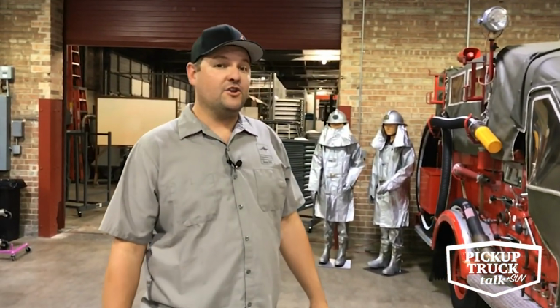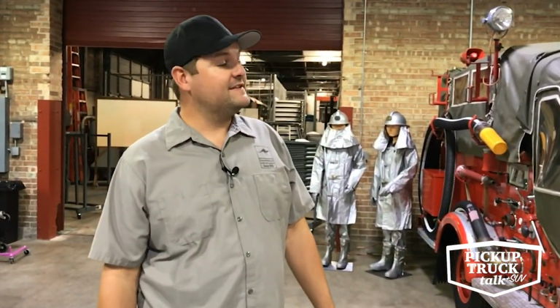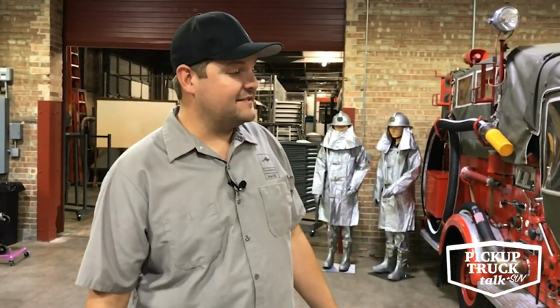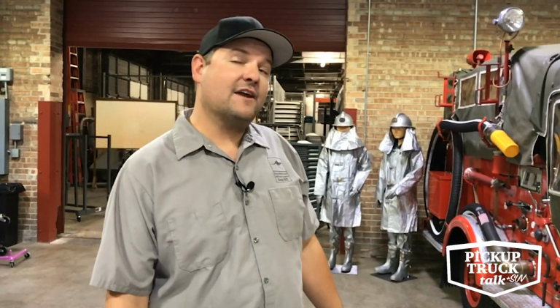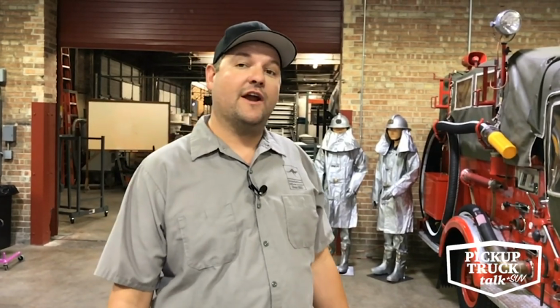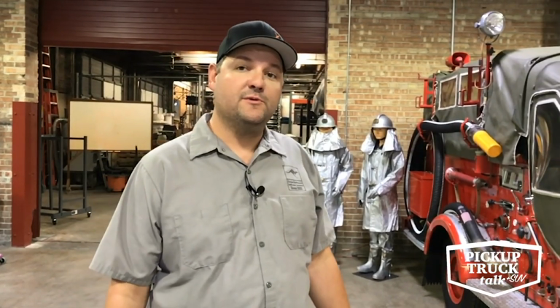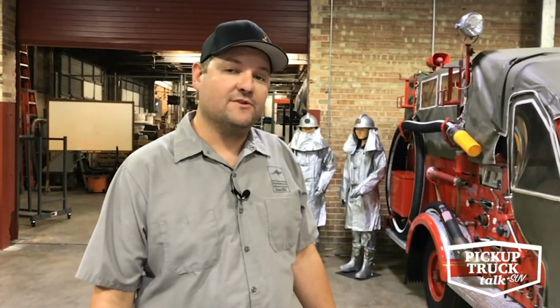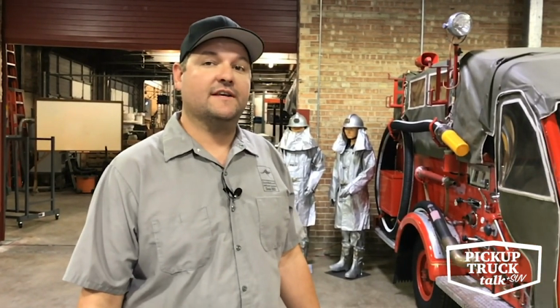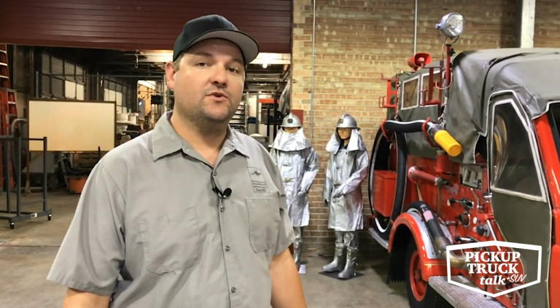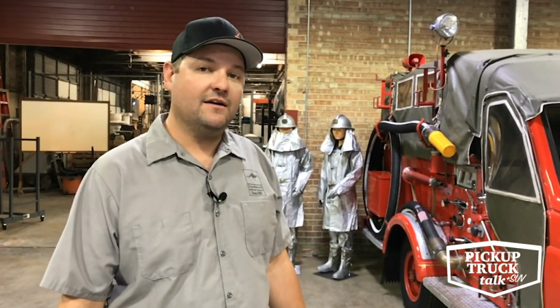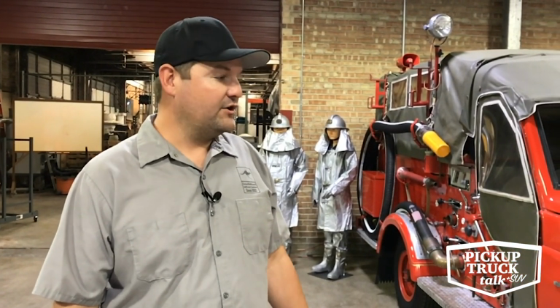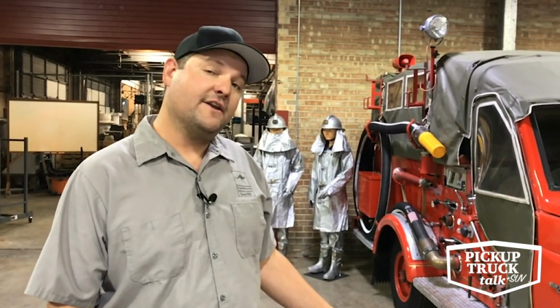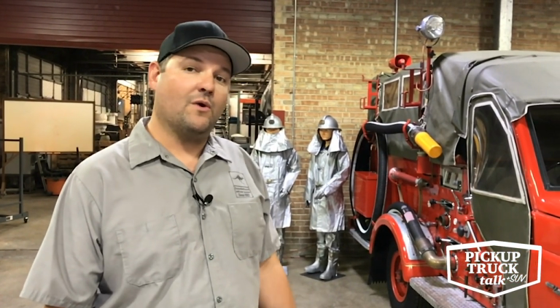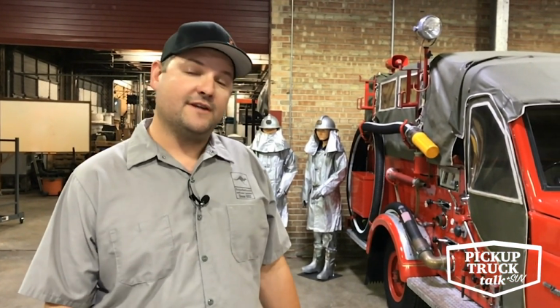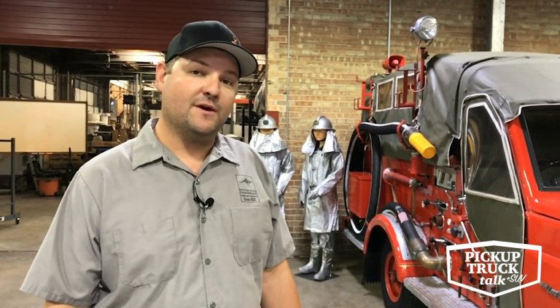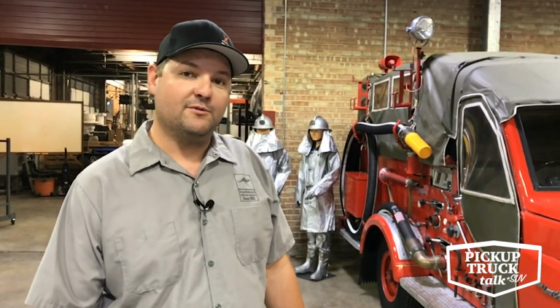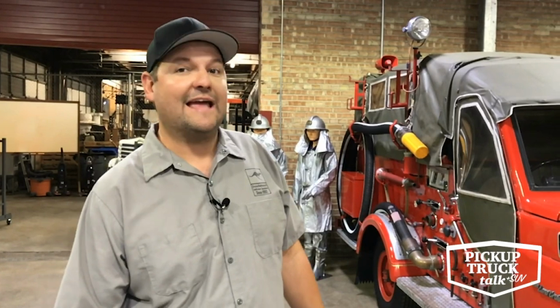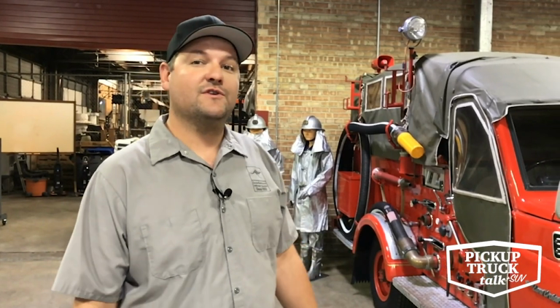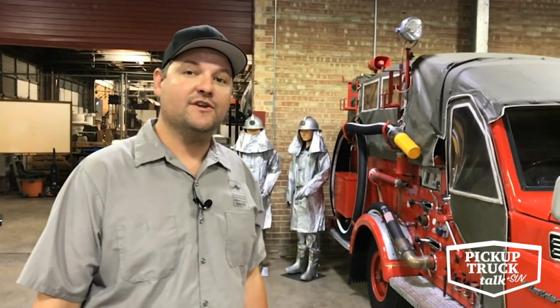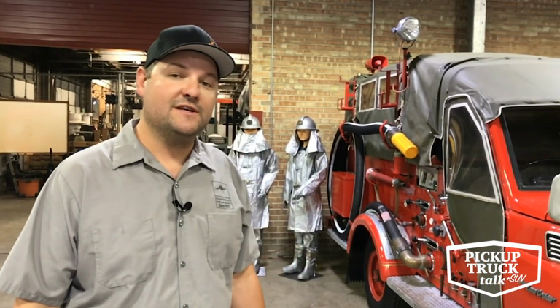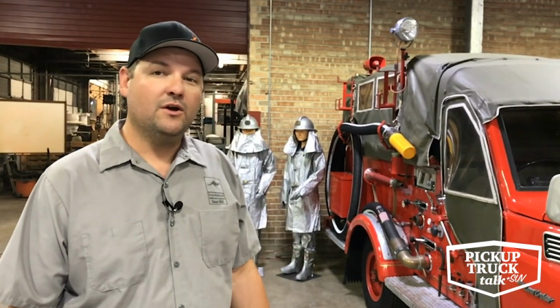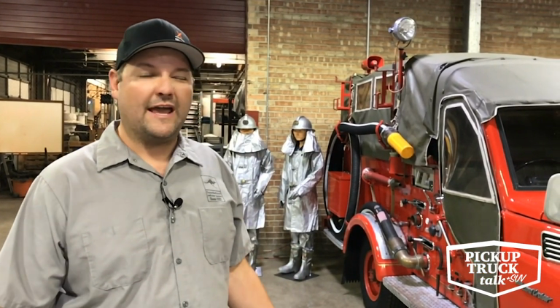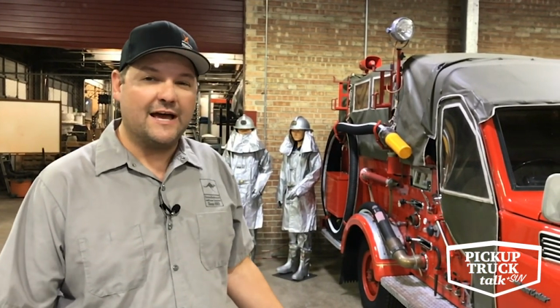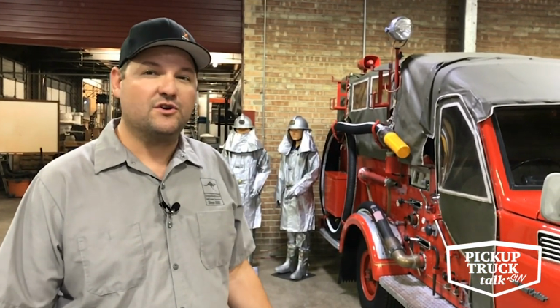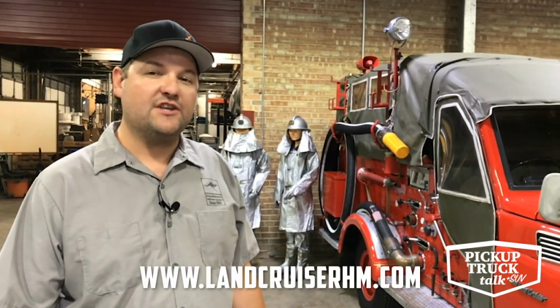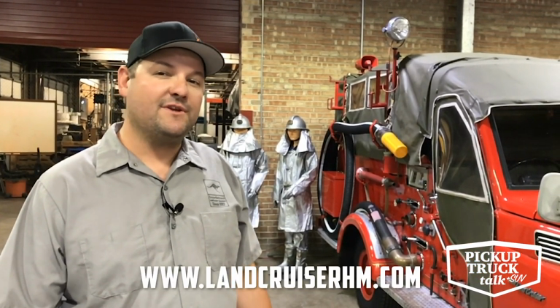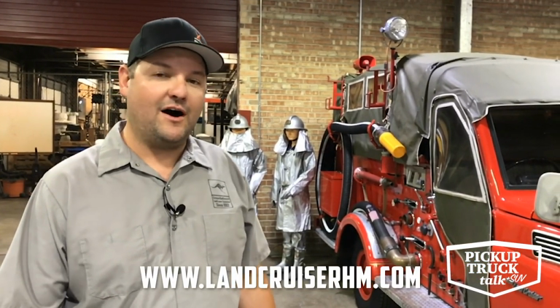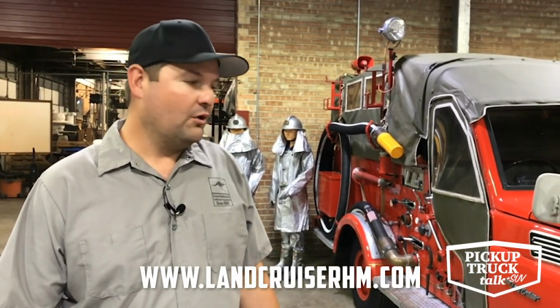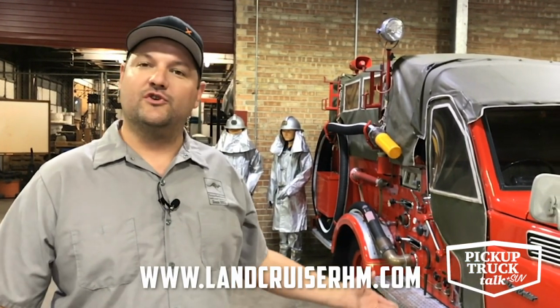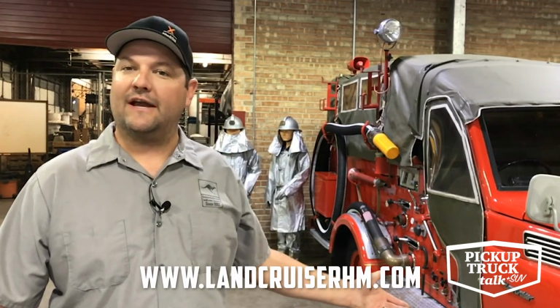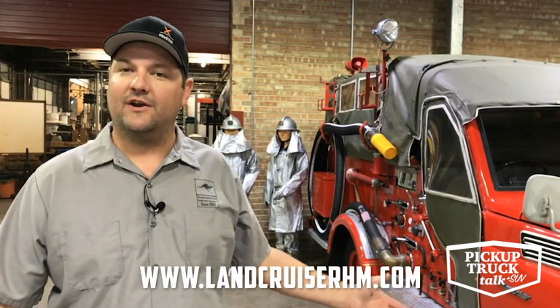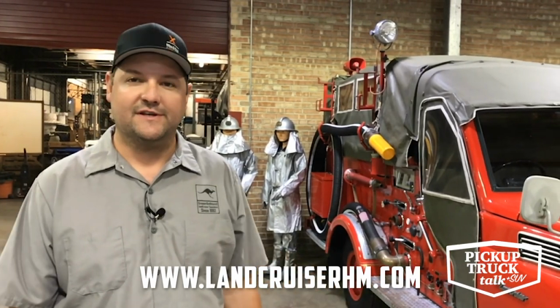You can visit this at the Land Cruiser Heritage Museum in Salt Lake City, Utah, and you can find us on the web at www.landcruiserheritagemuseum.com, or just Google Land Cruiser Heritage Museum — it'll pop right up.